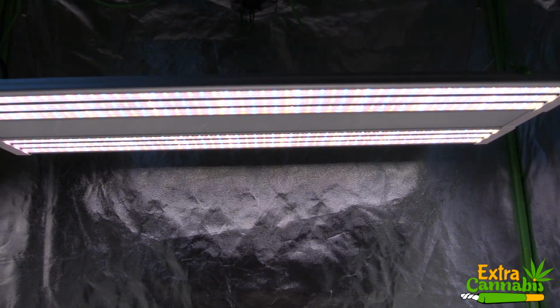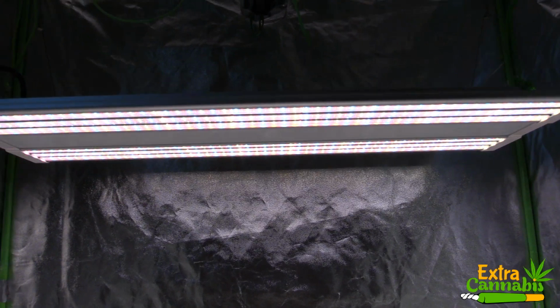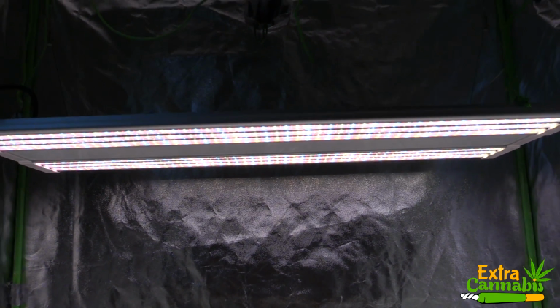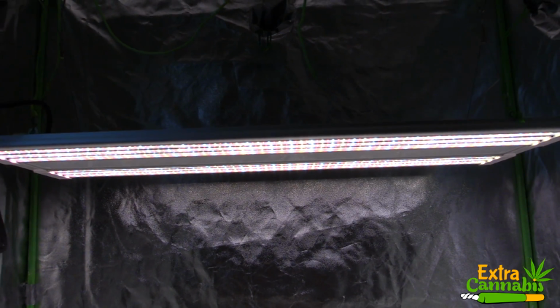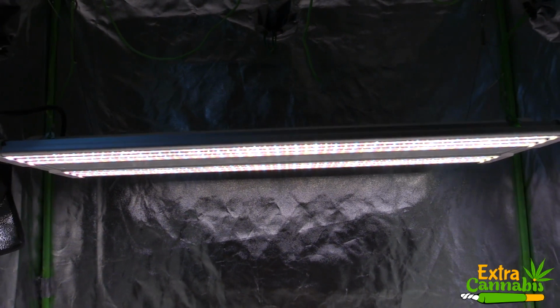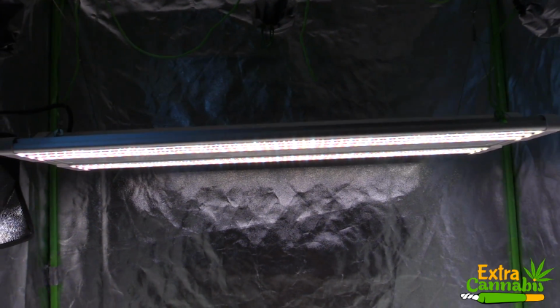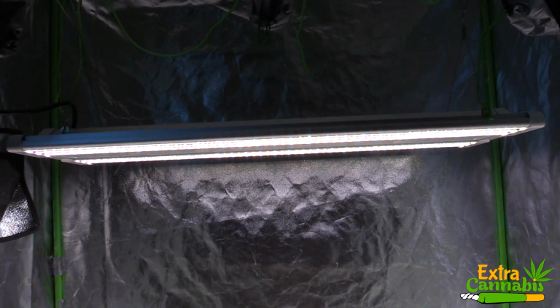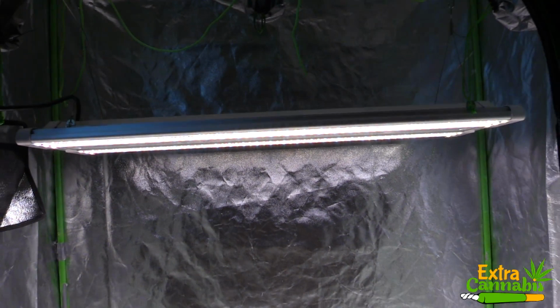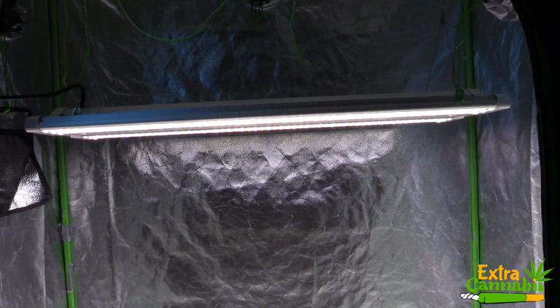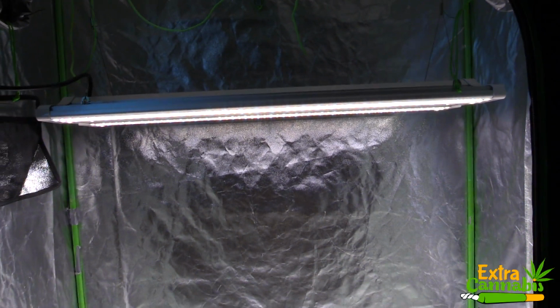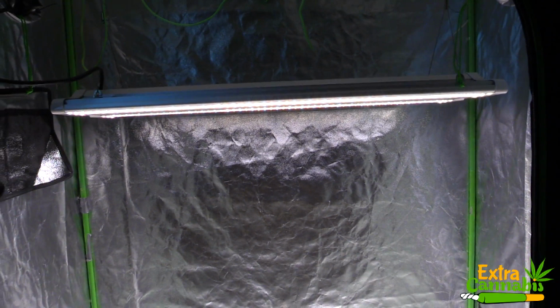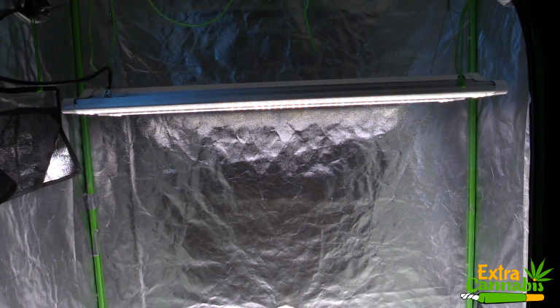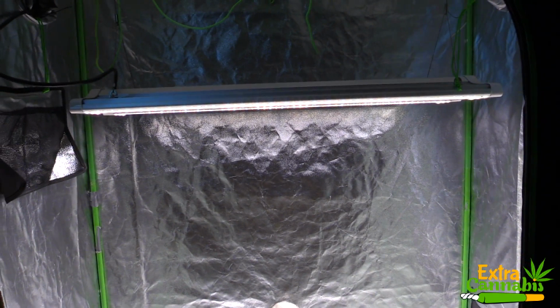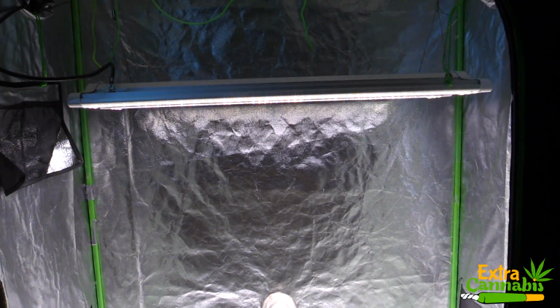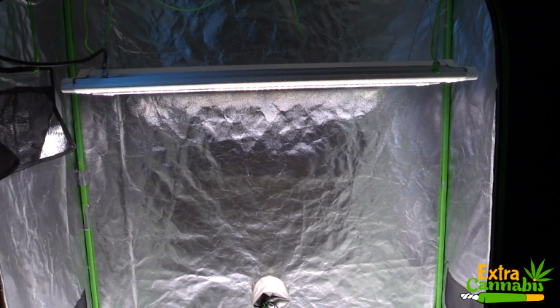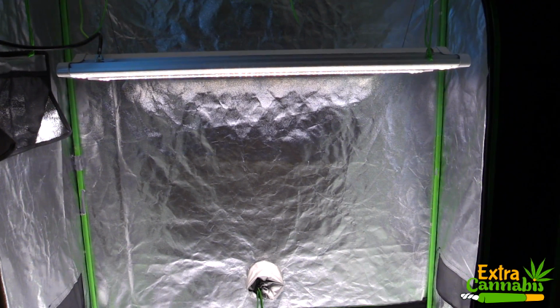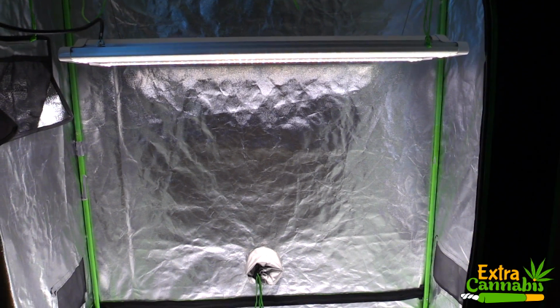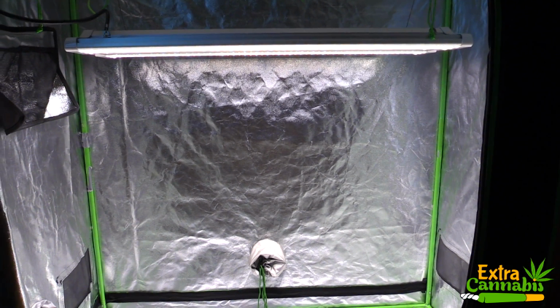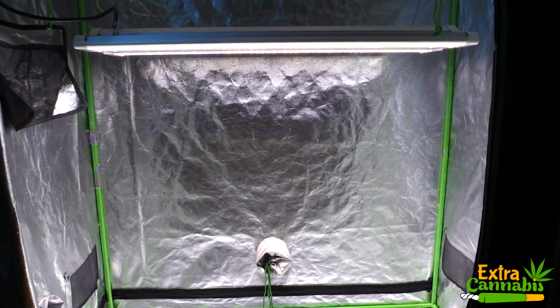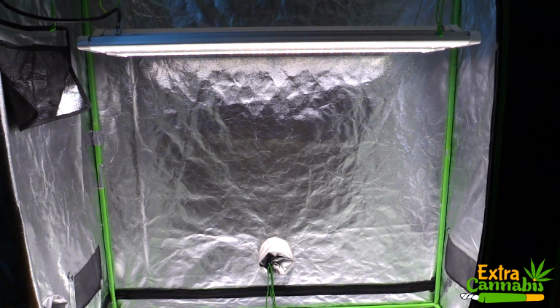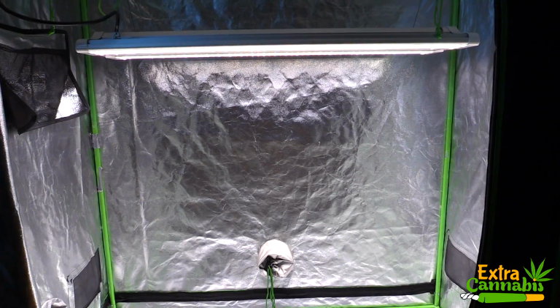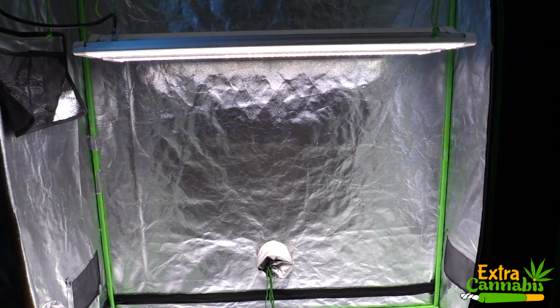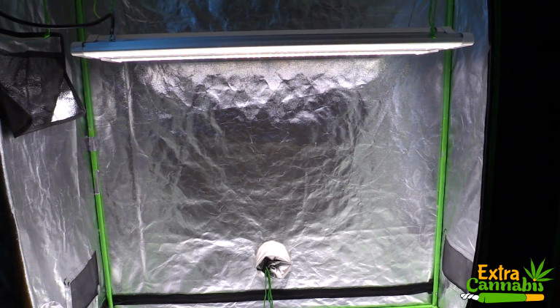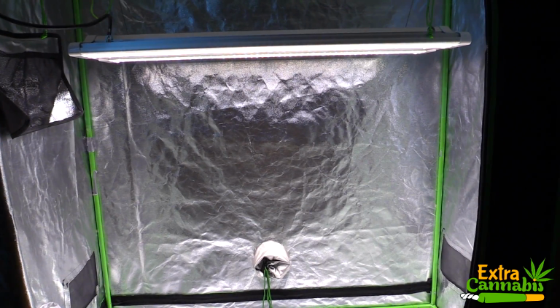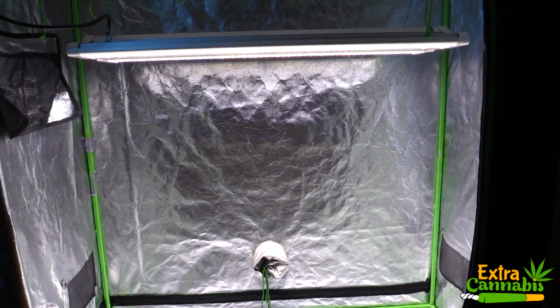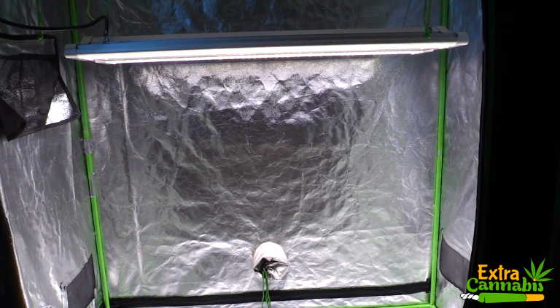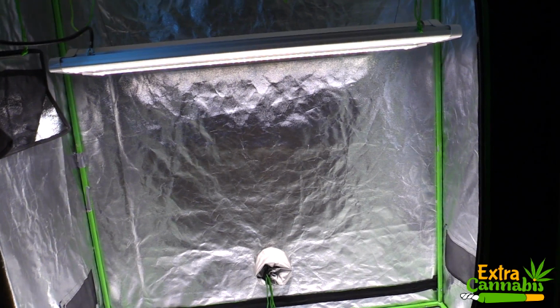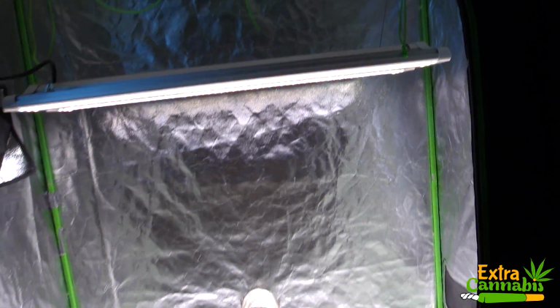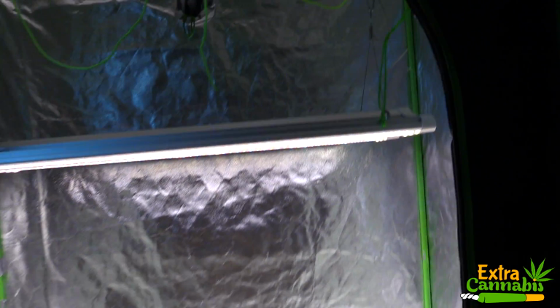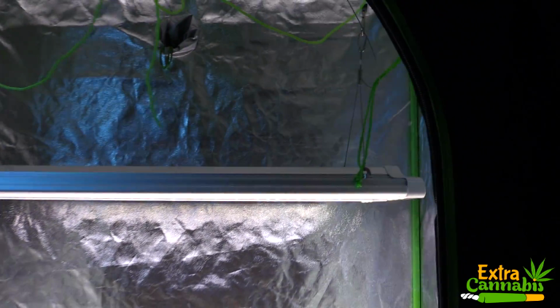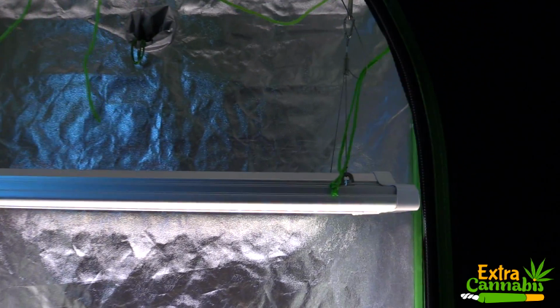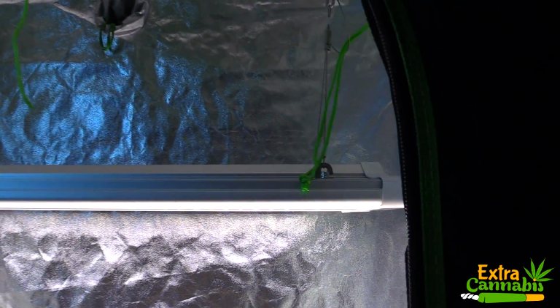This is the ES300 LED grow light by the Green Sunshine Company, also called the Electric Sky 300. In this video I'm going to test the PAR output.